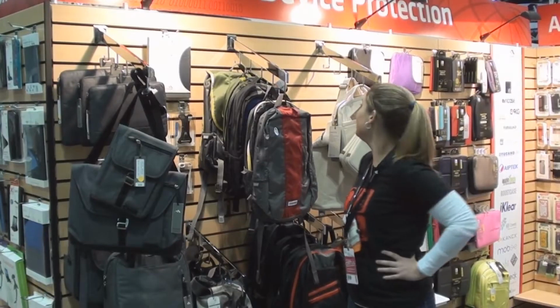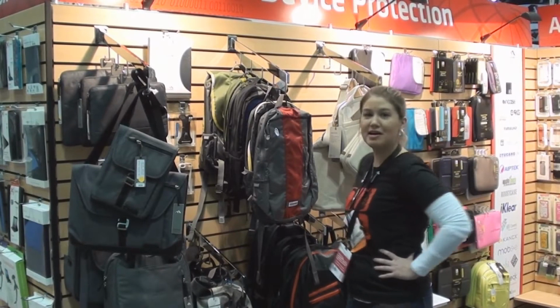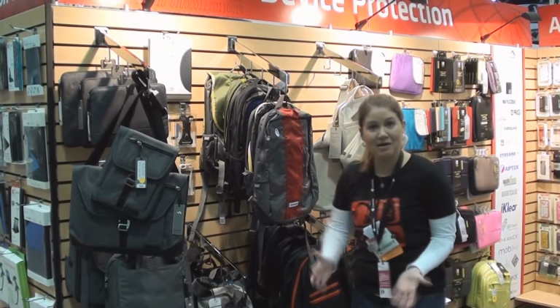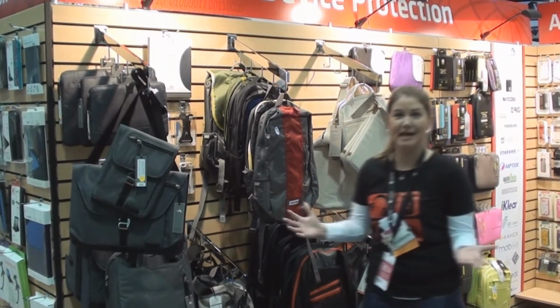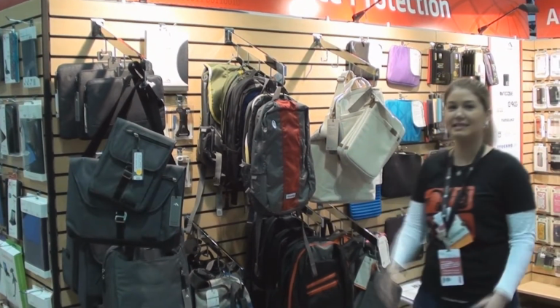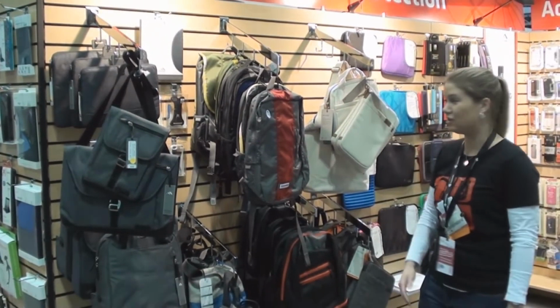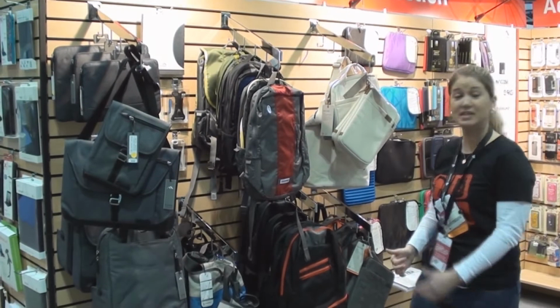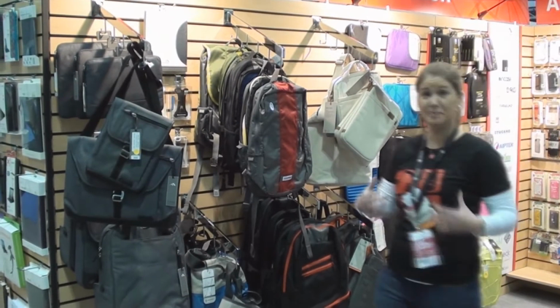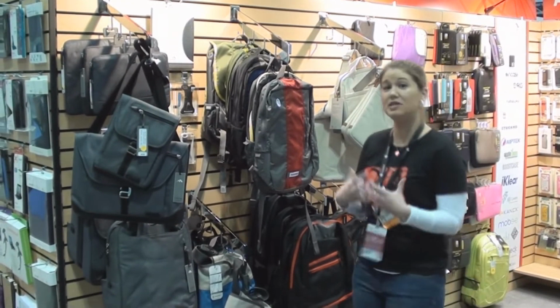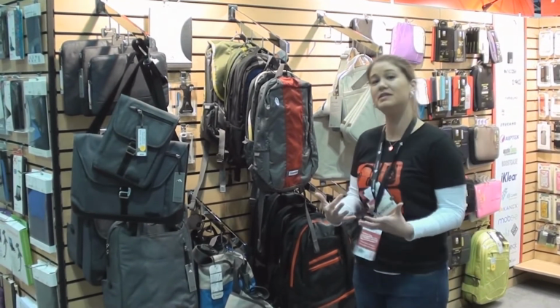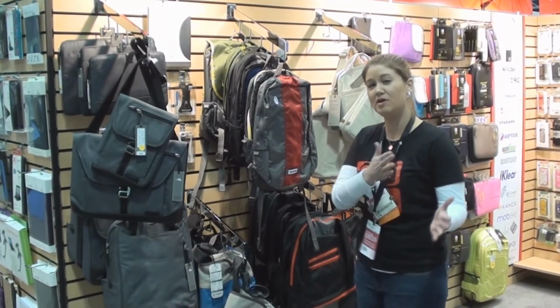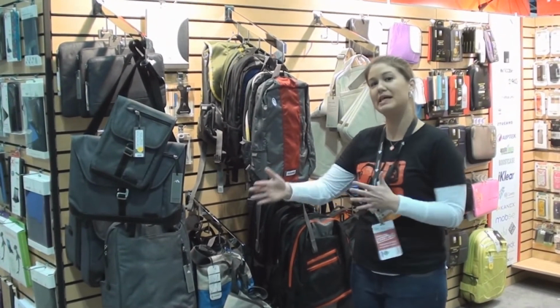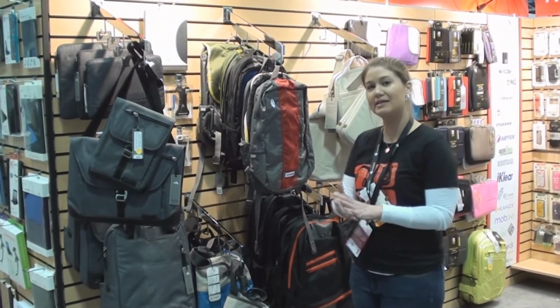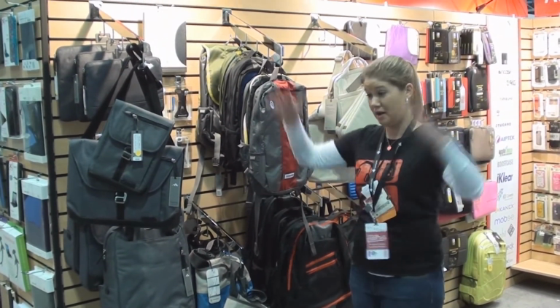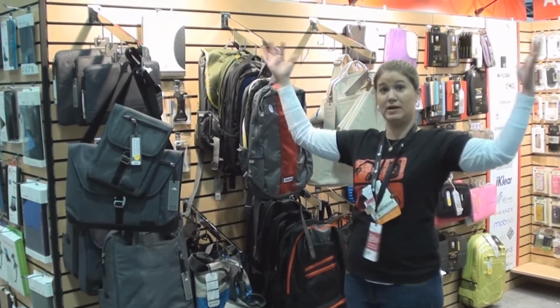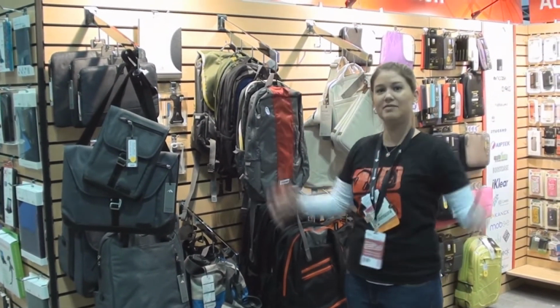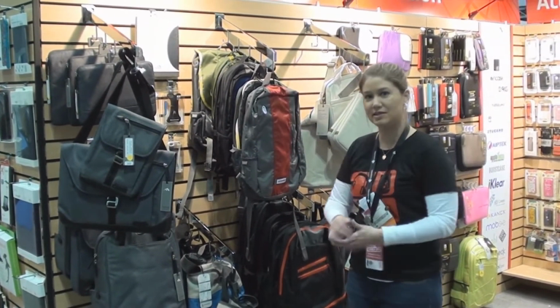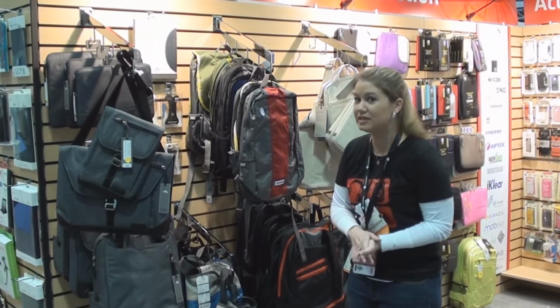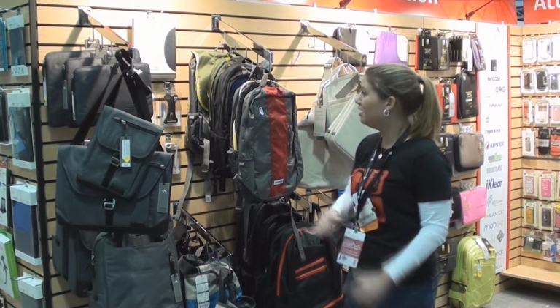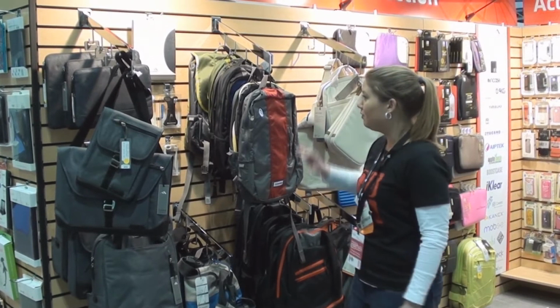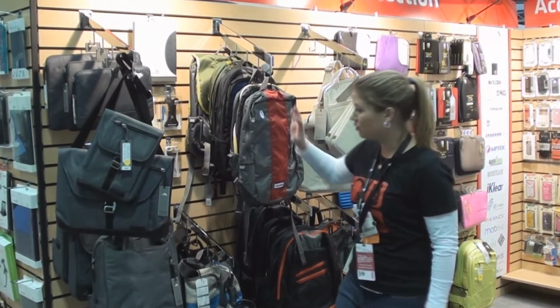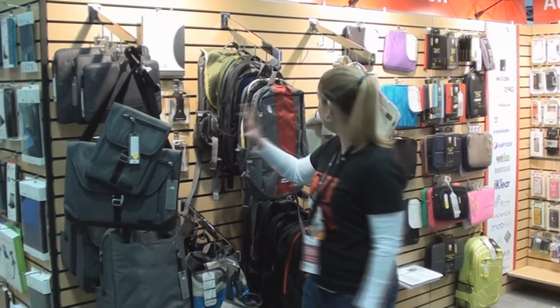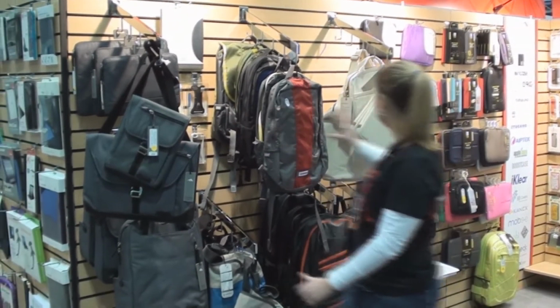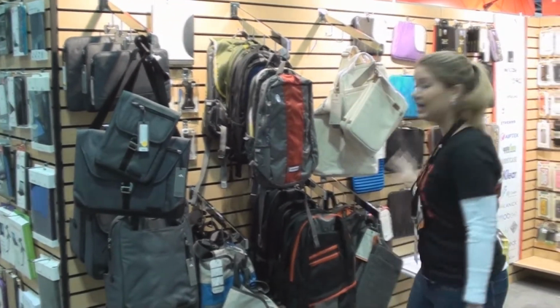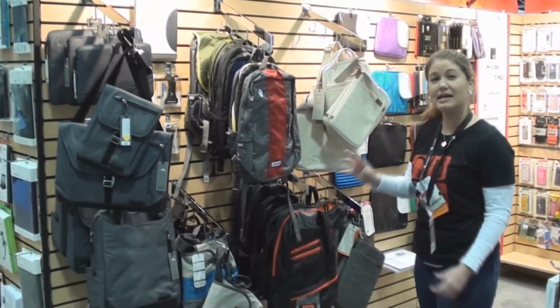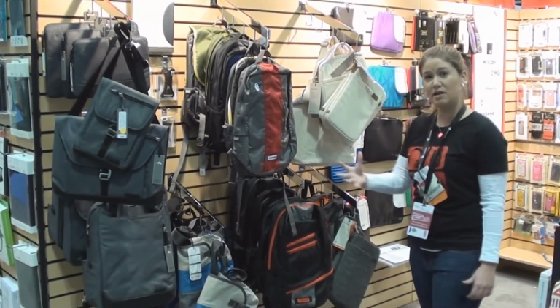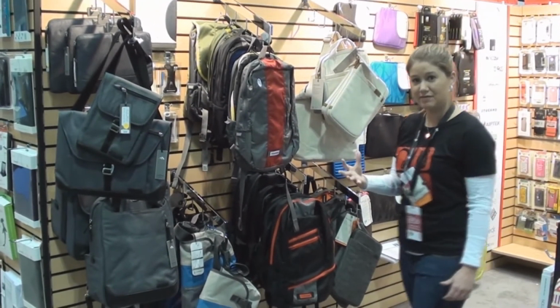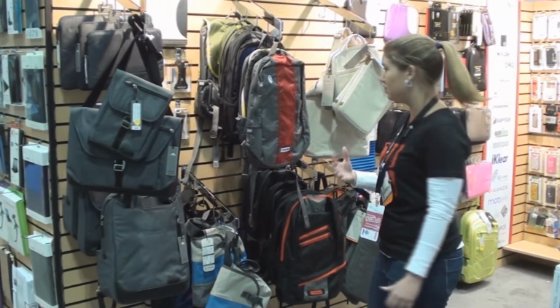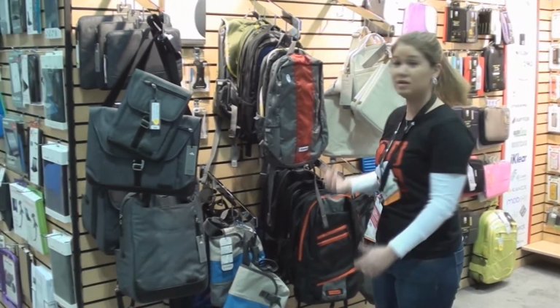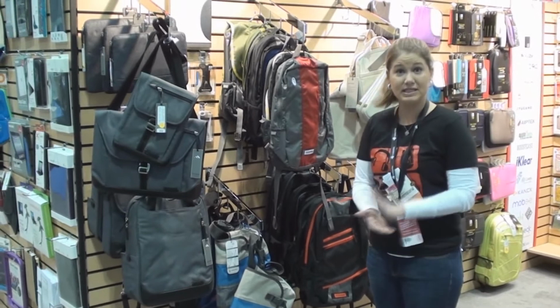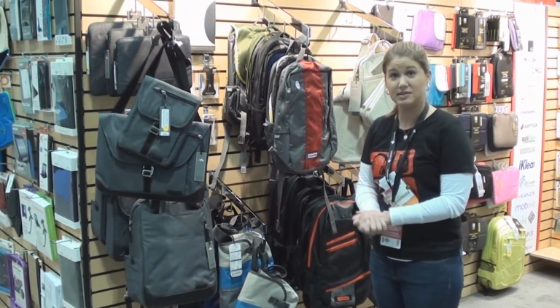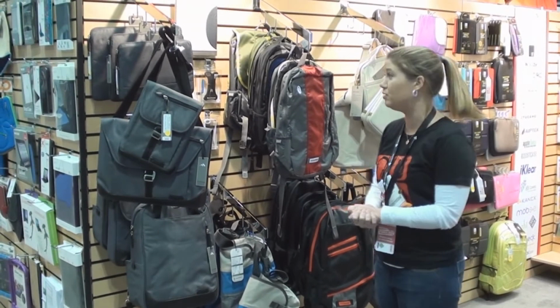We're here at our bag wall — bags and cases. Are you looking for something a little different? Maybe you've gone with the same bags or a big round buy of bags year after year. We have great collections here. I'm going to highlight a couple that we have going on and also let you know about a really neat back to school program.